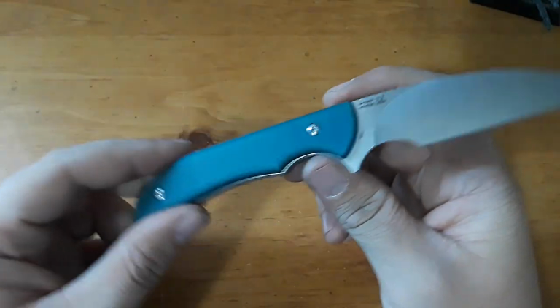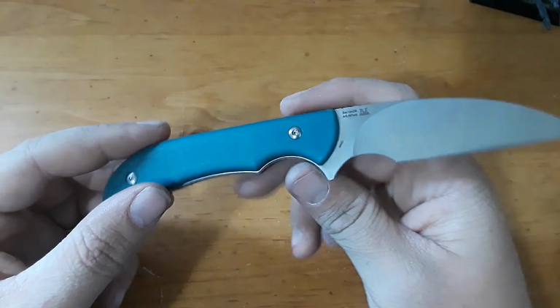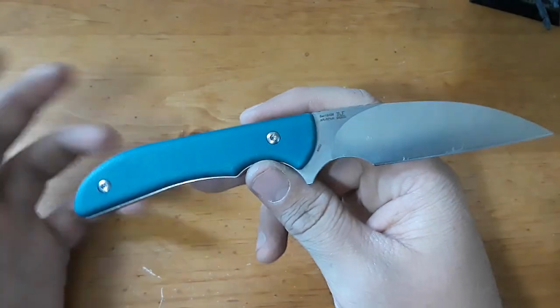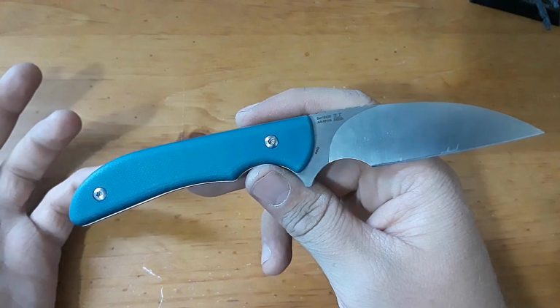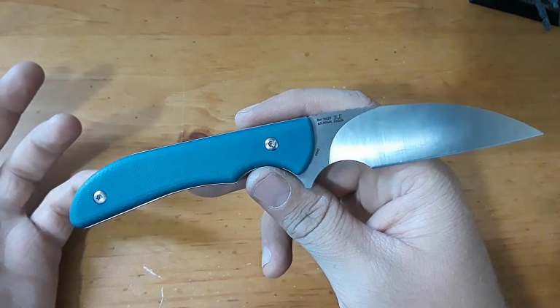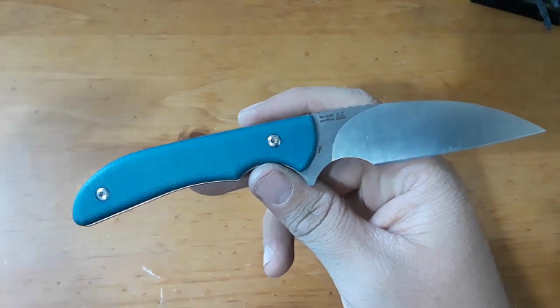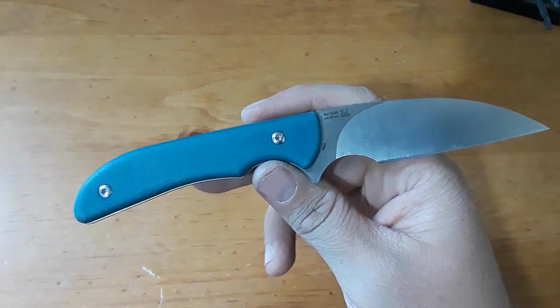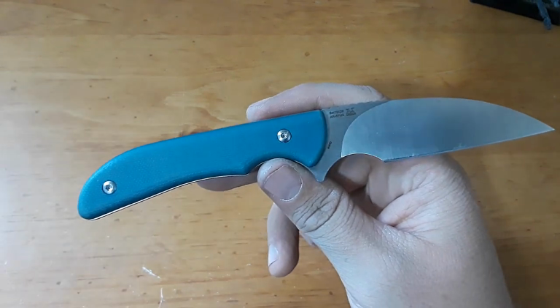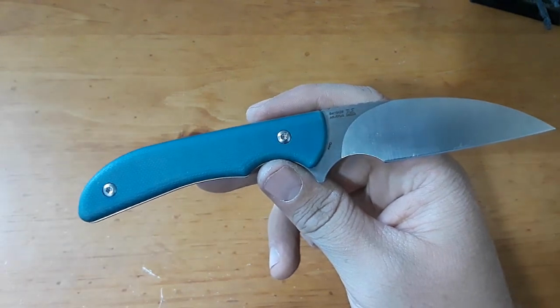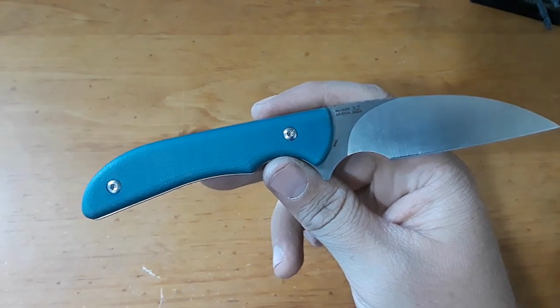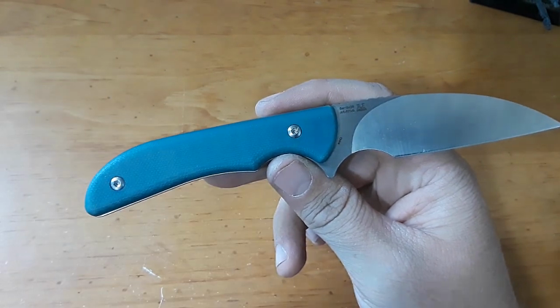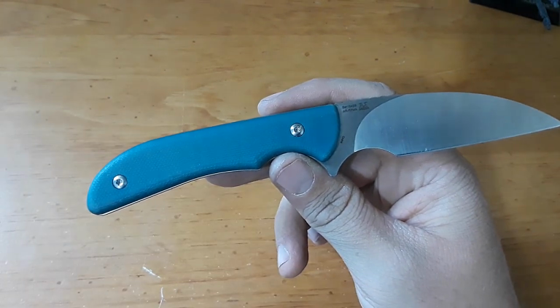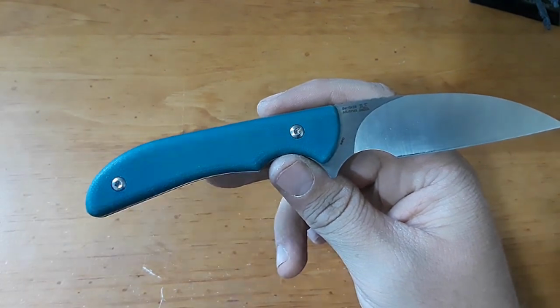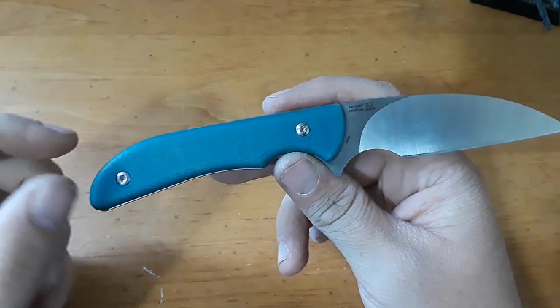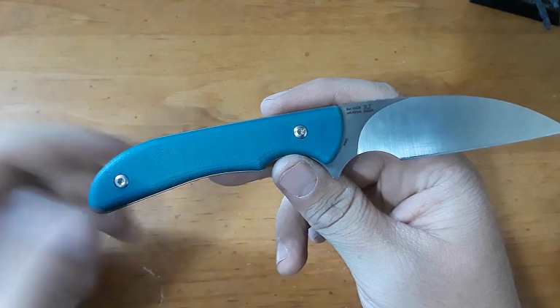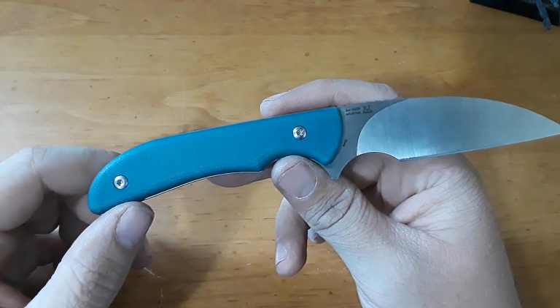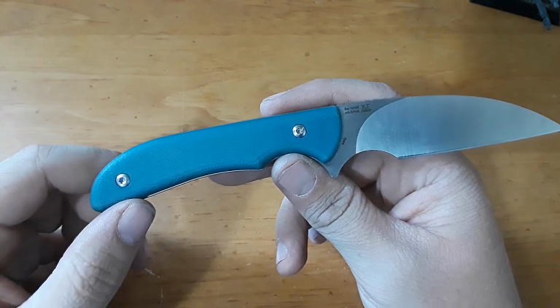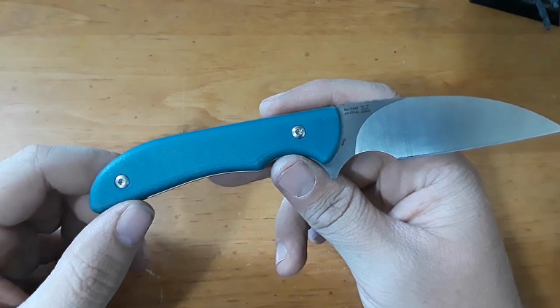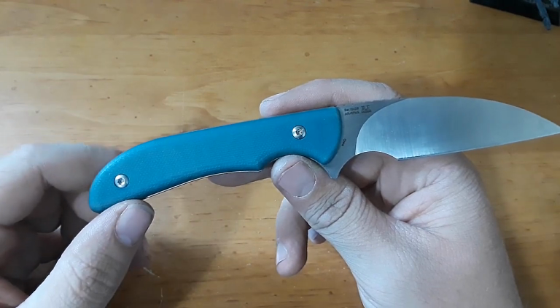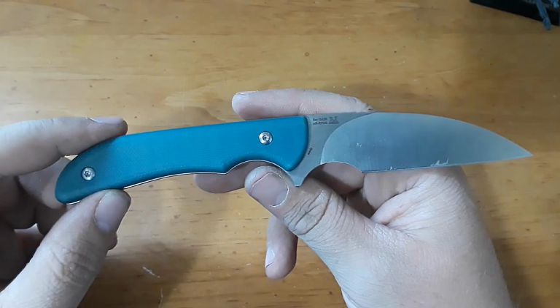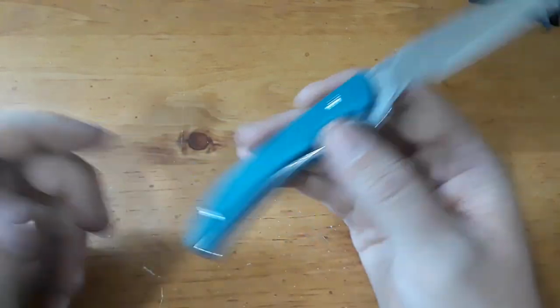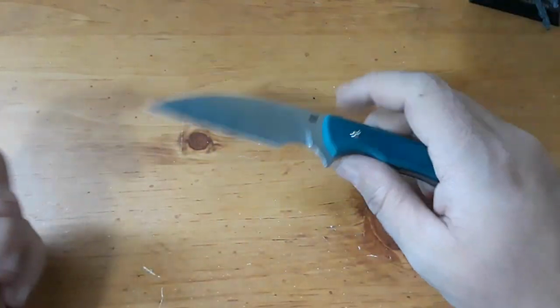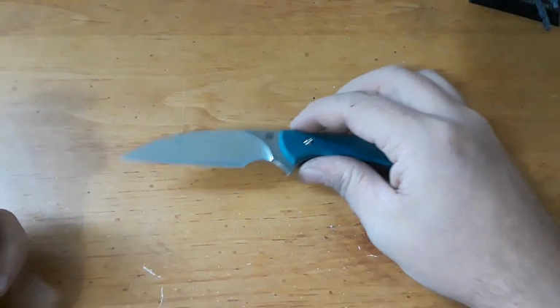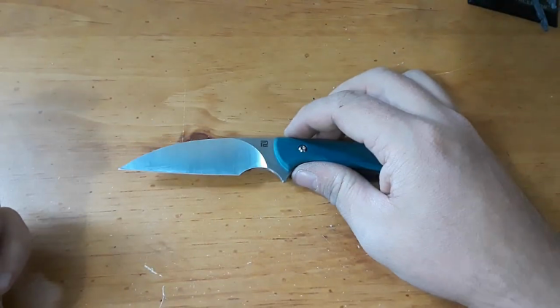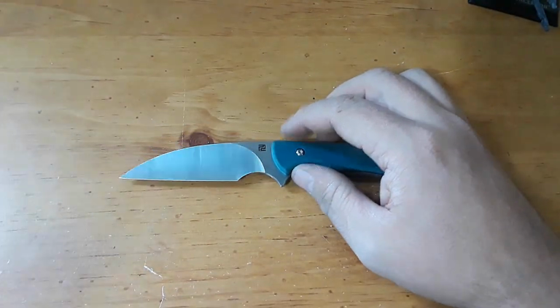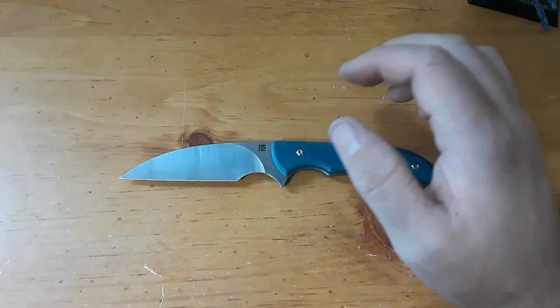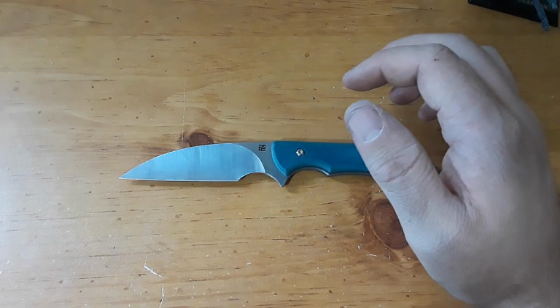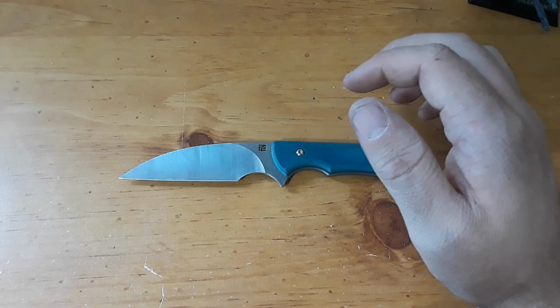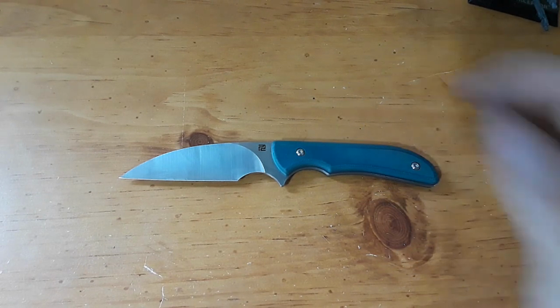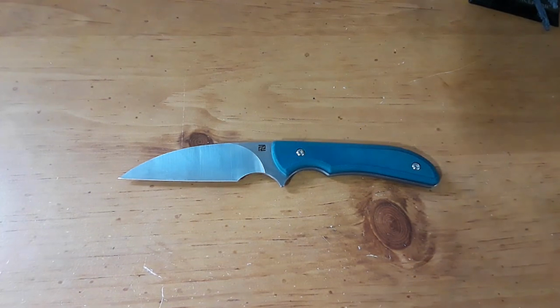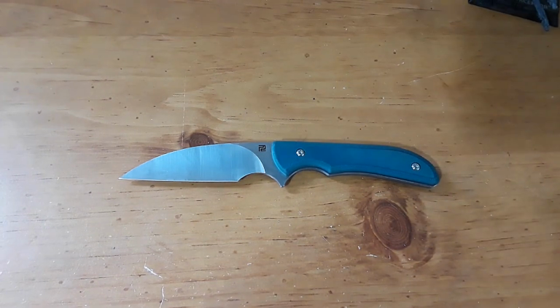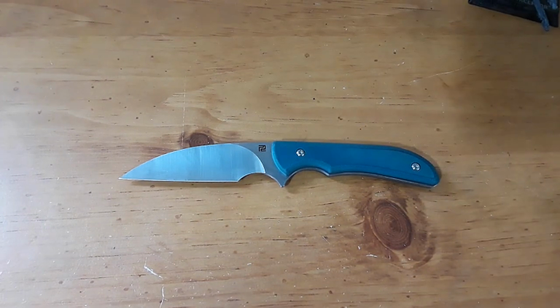This is a knife that's been out for a while. It was pretty popular when it came out. This summer is the first time I got a hold of it, and holy cow, I wish I had gotten one sooner. I like this thing quite a bit. Let's go ahead and jump right into this review.